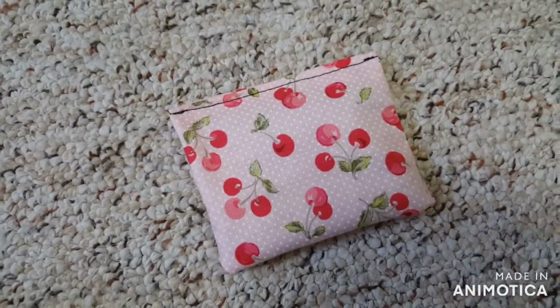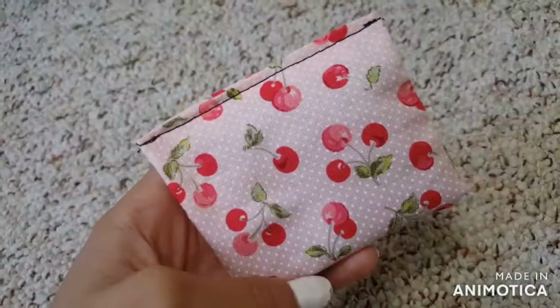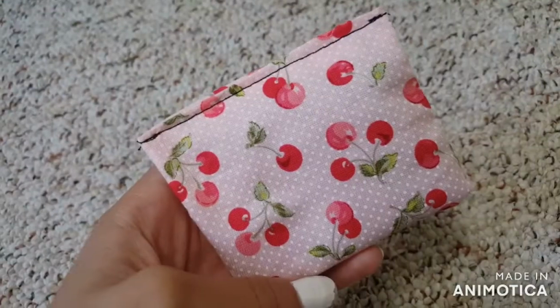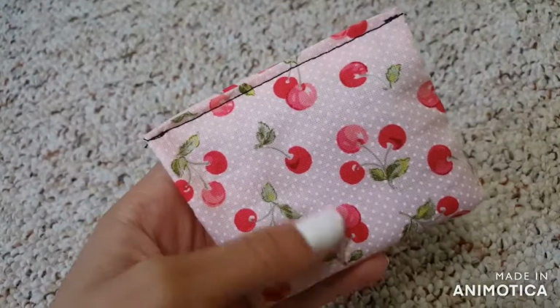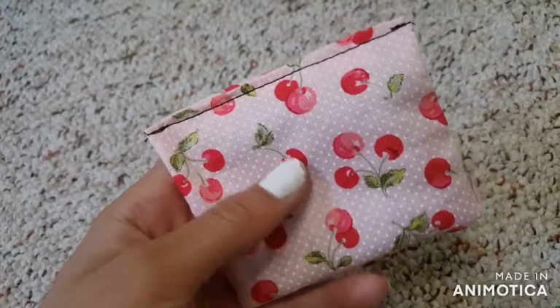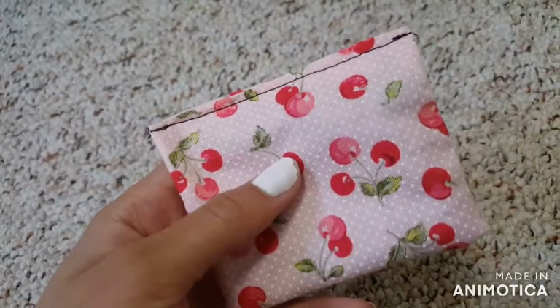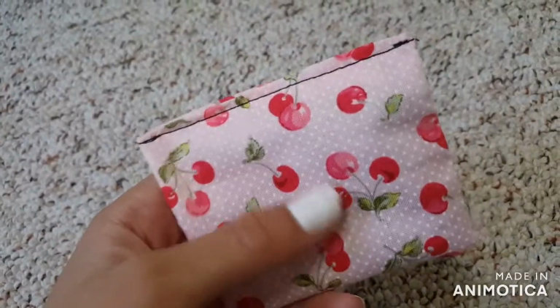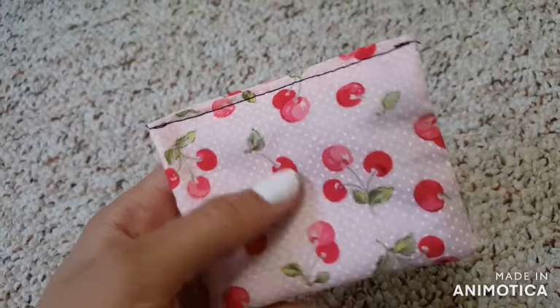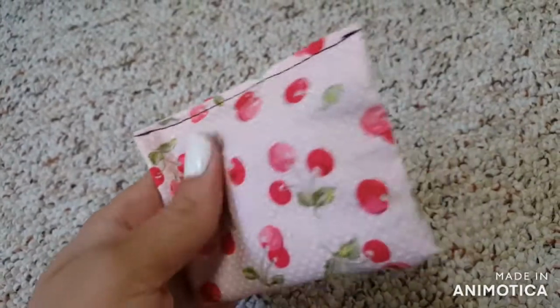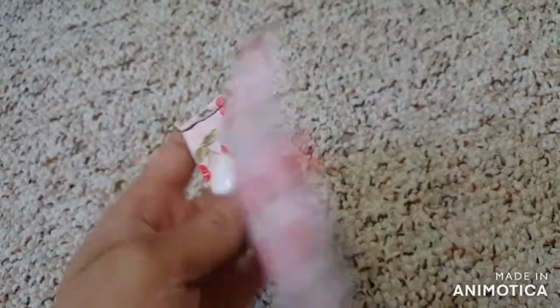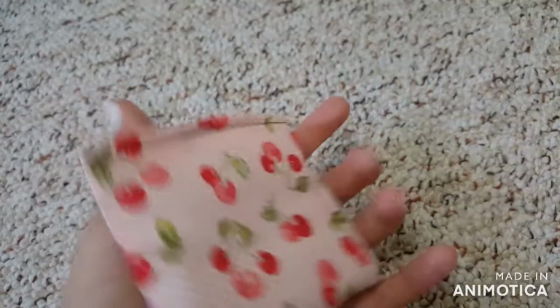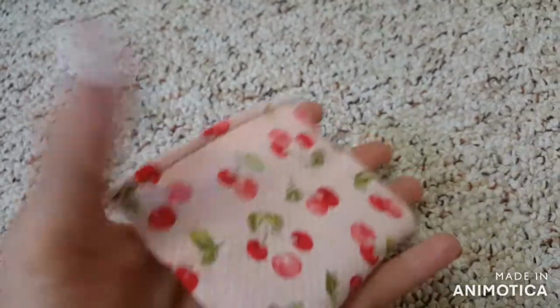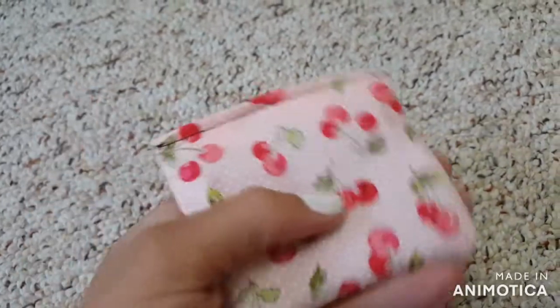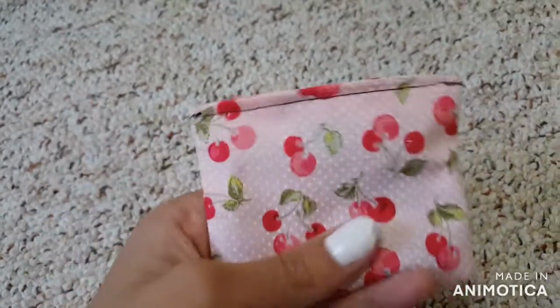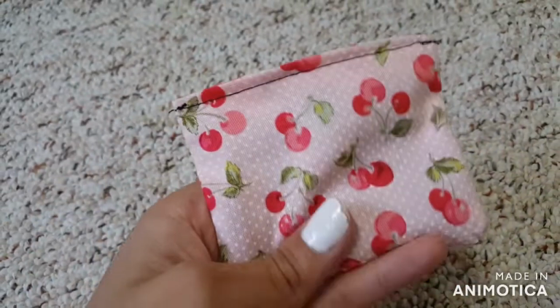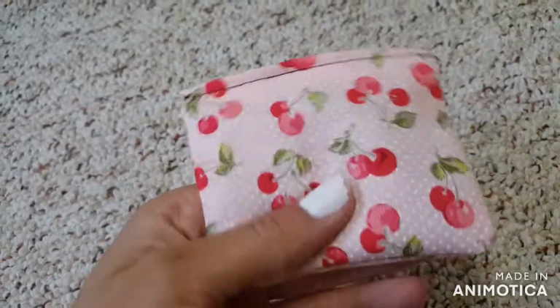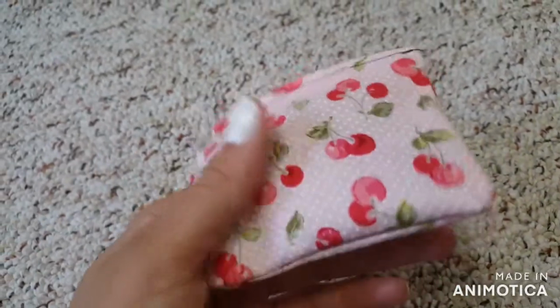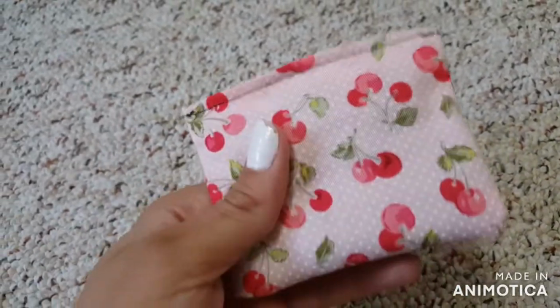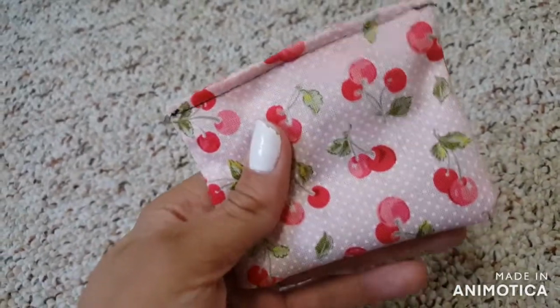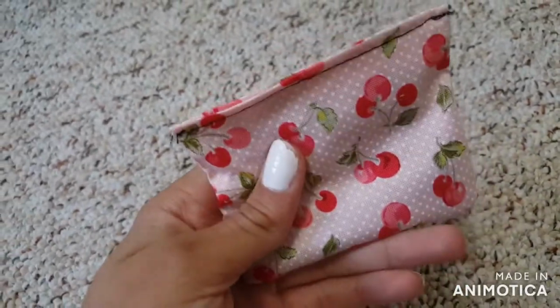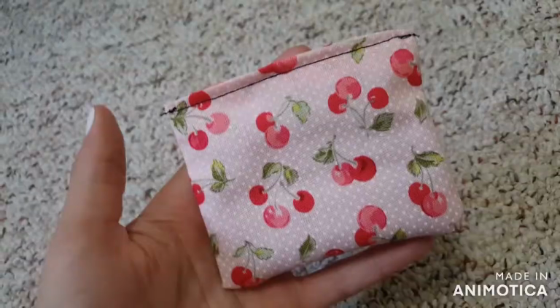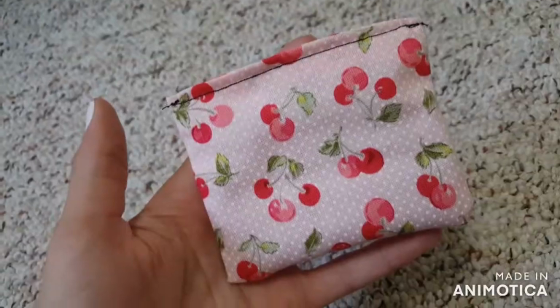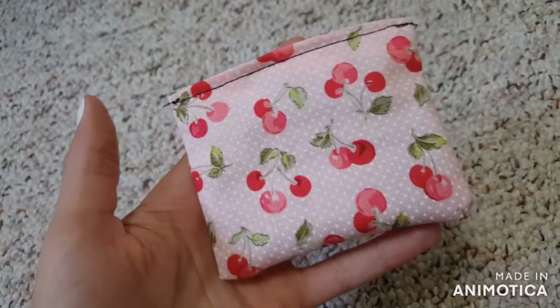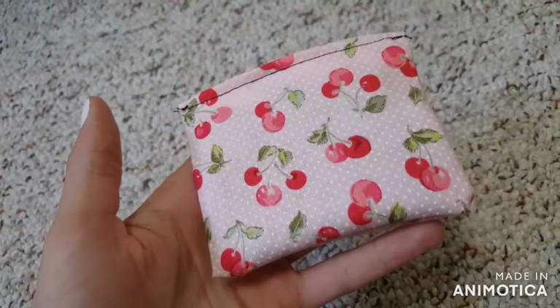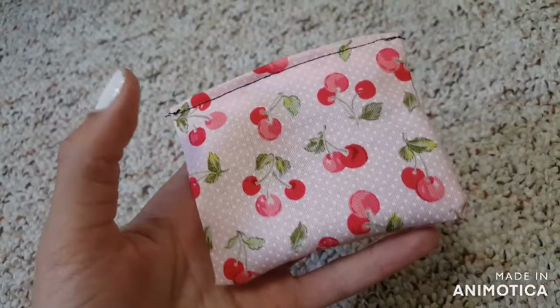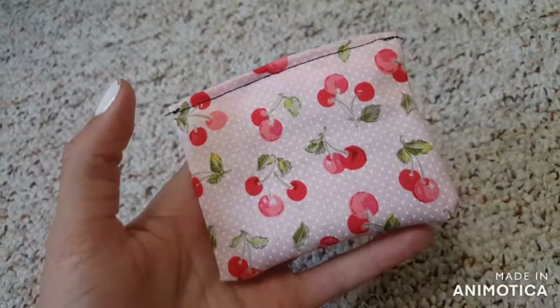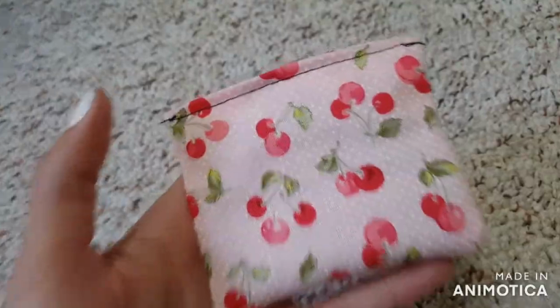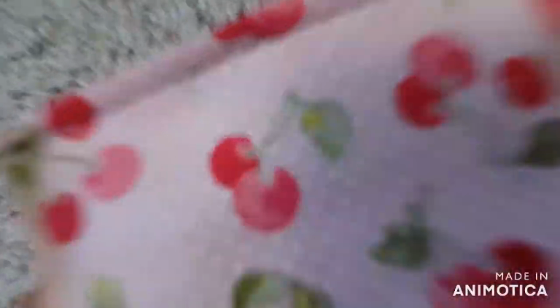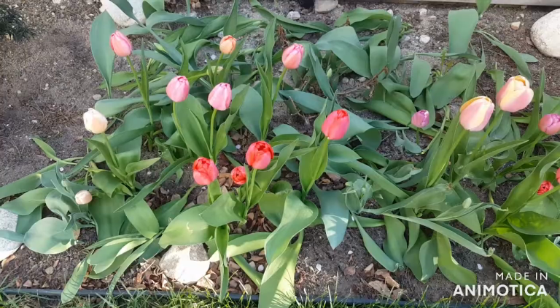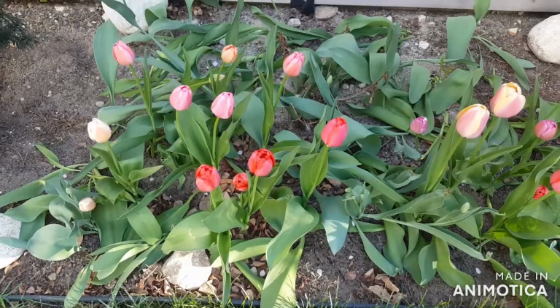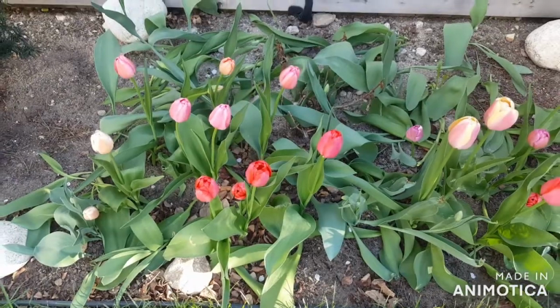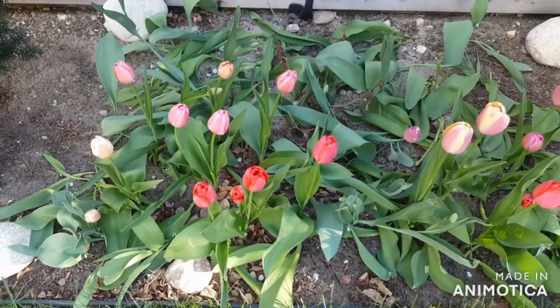It smells so good and I think it's so cute — it matches my room! Let me know down in the comments if you make this, how it turned out, and what flowers you used. Now let's get on with the next craft.